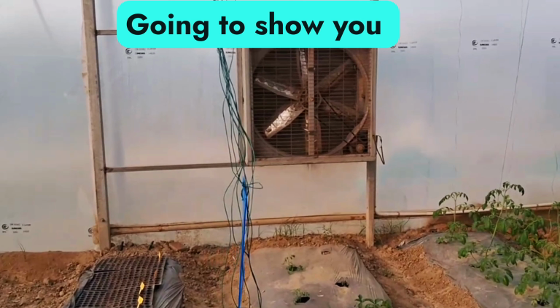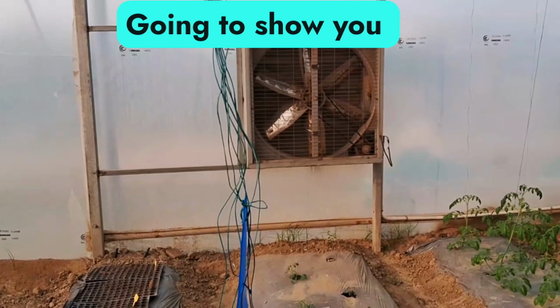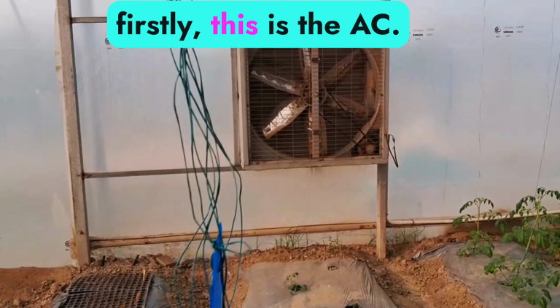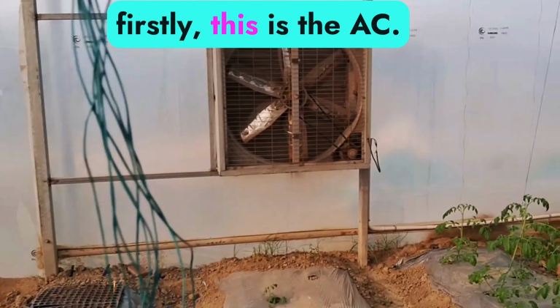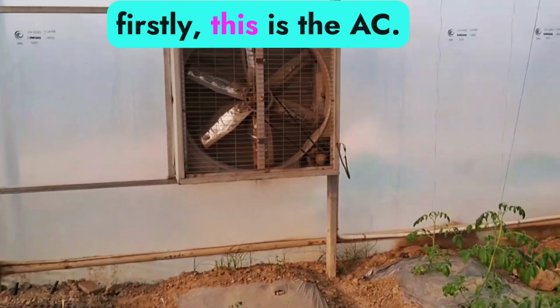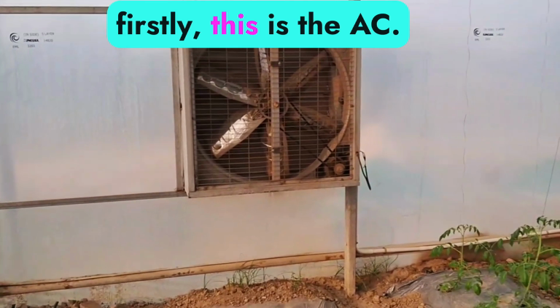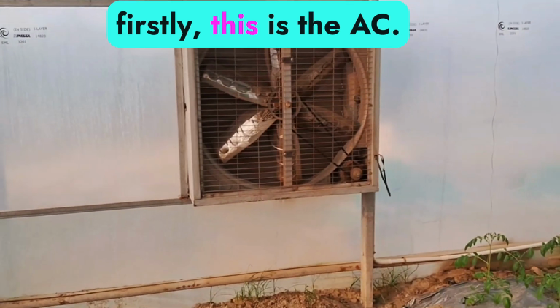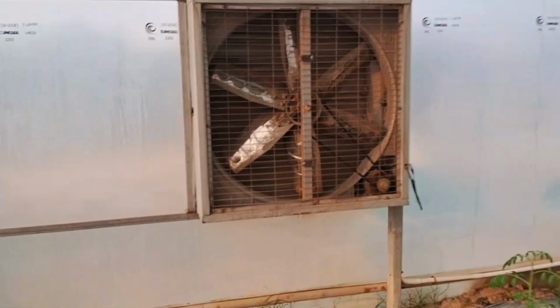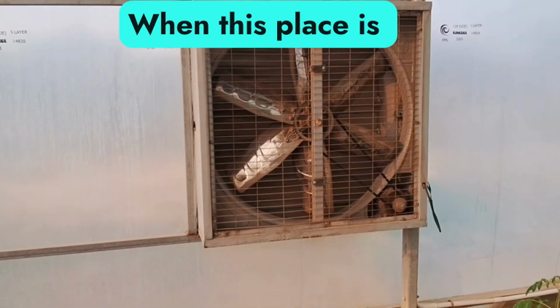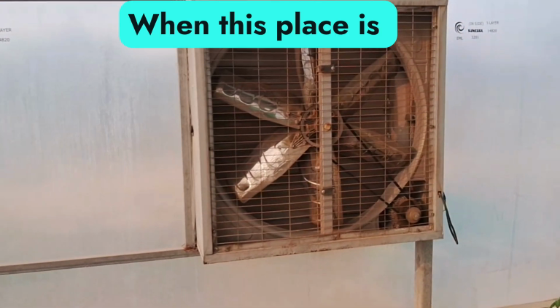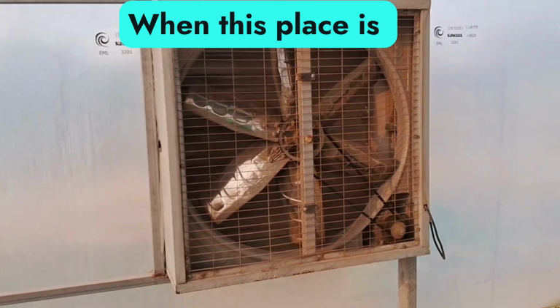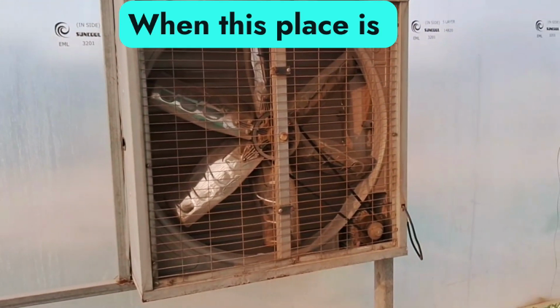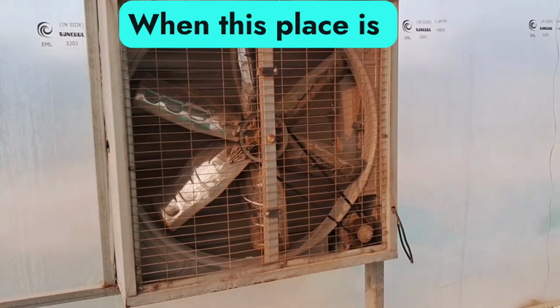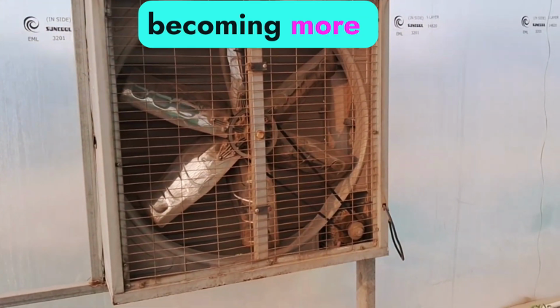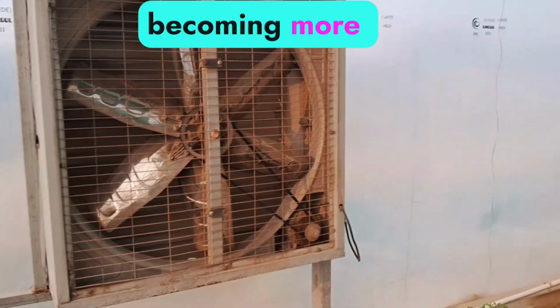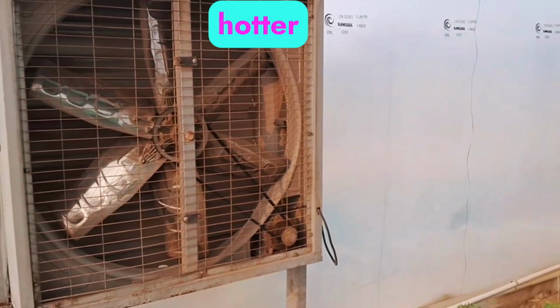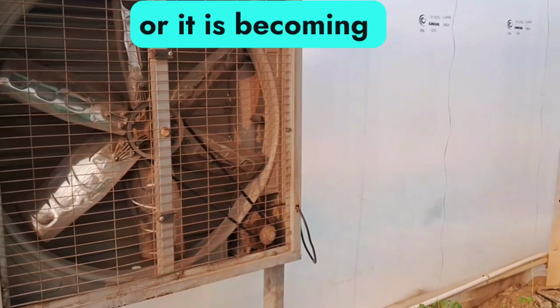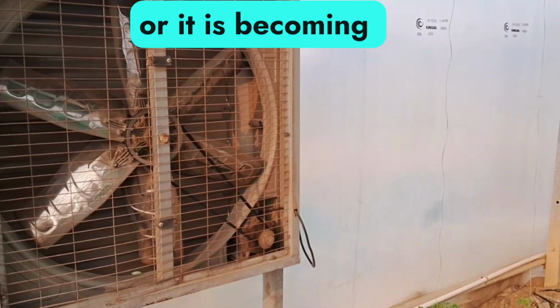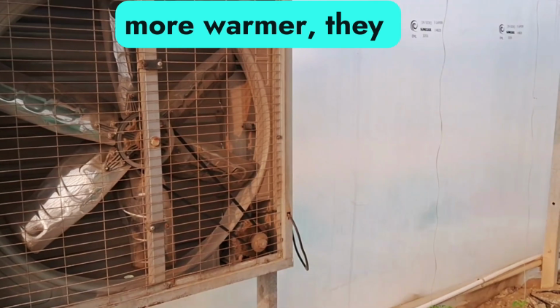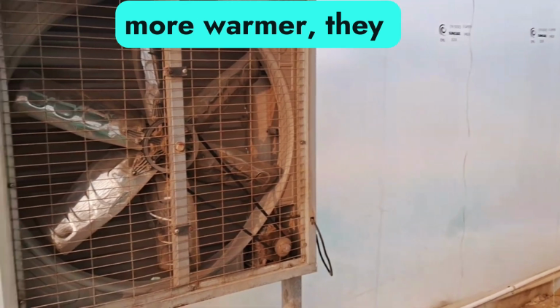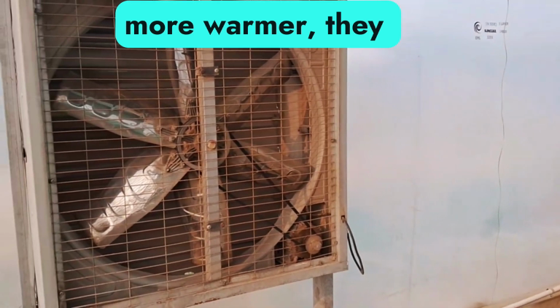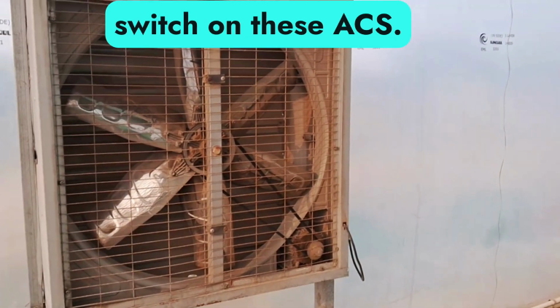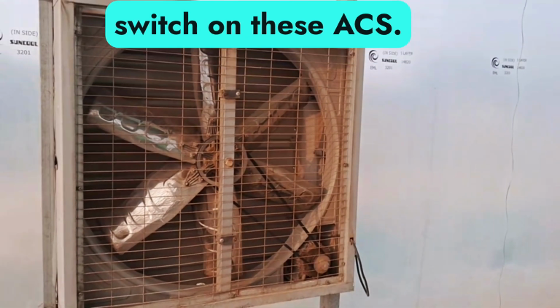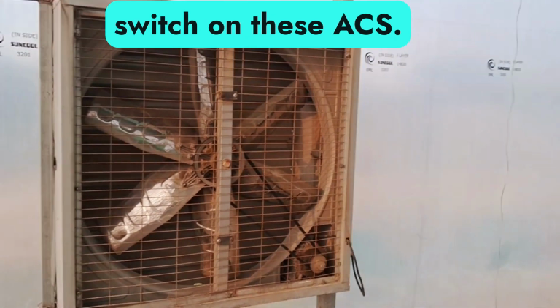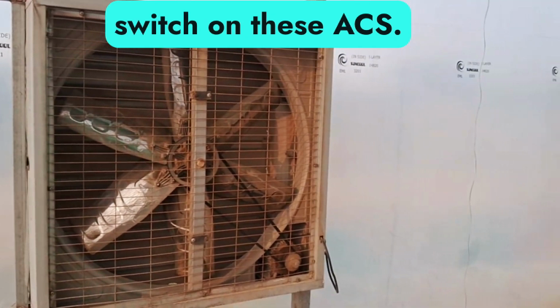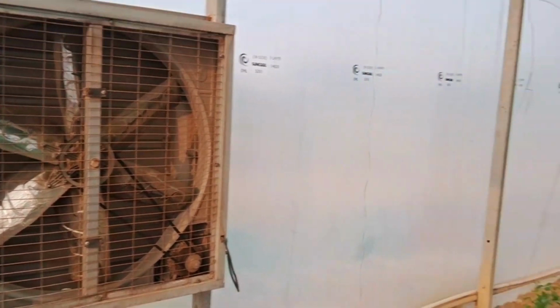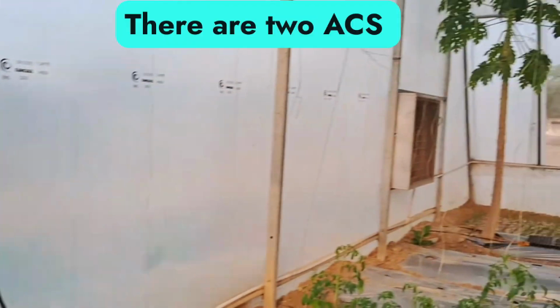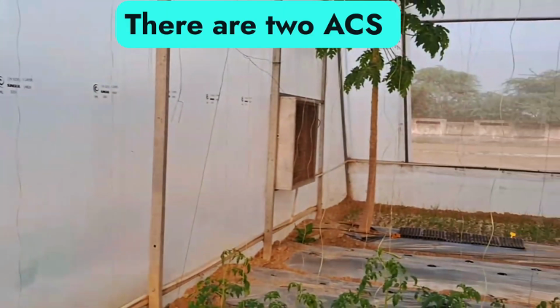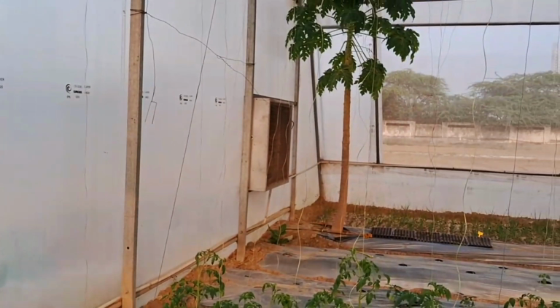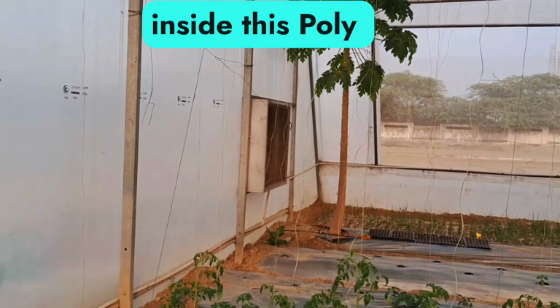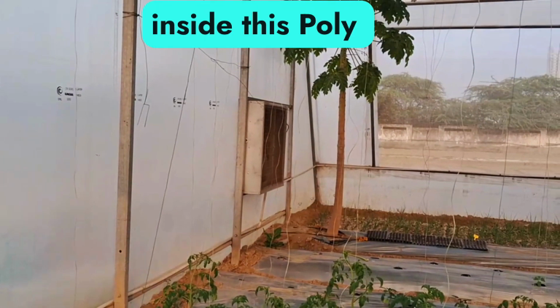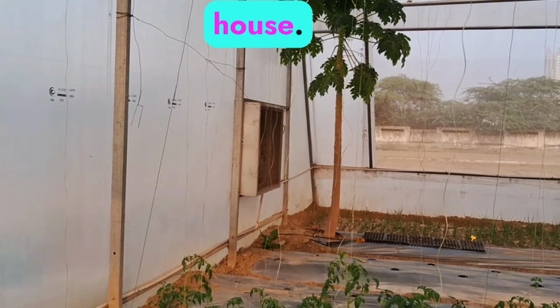Firstly, this is the AC. When this place is becoming too hot or too warm, they switch on these ACs. There are two ACs inside this poly house.